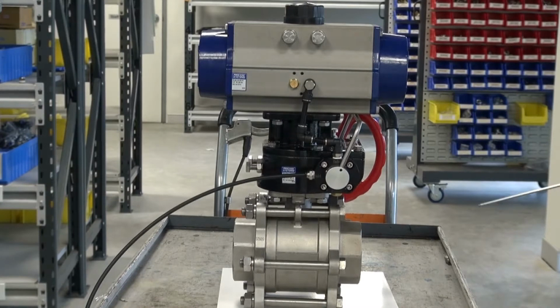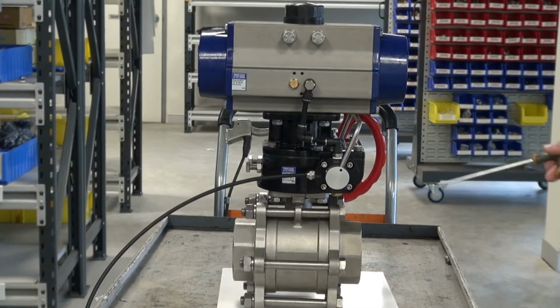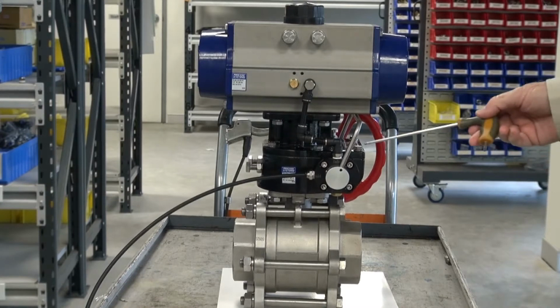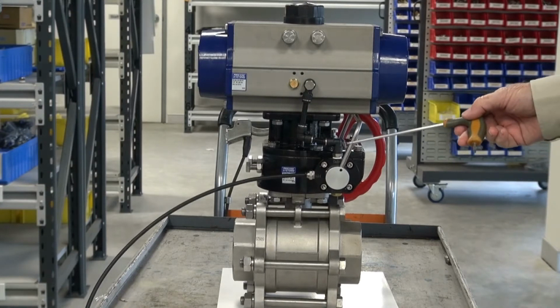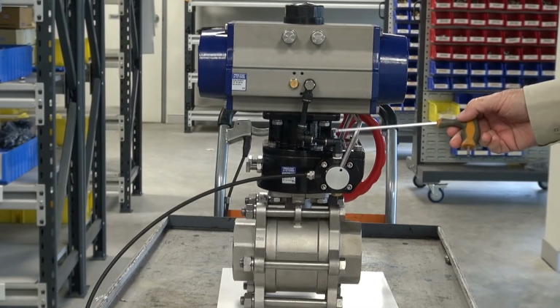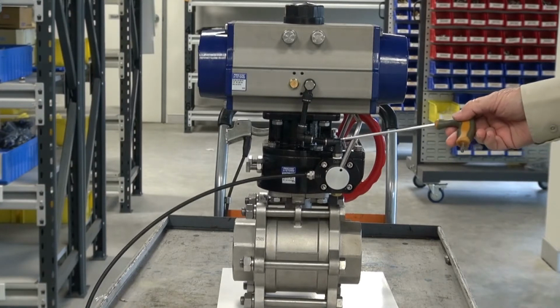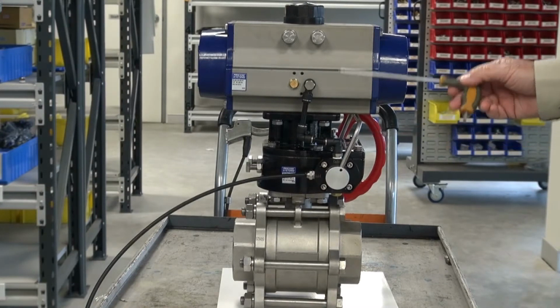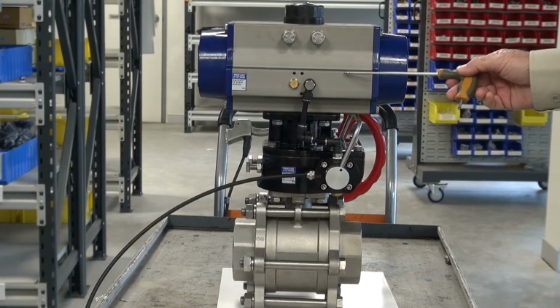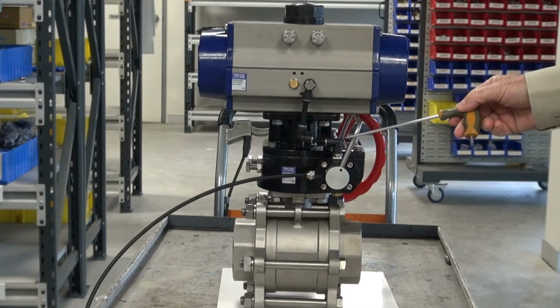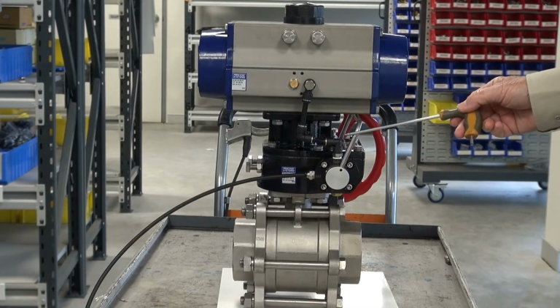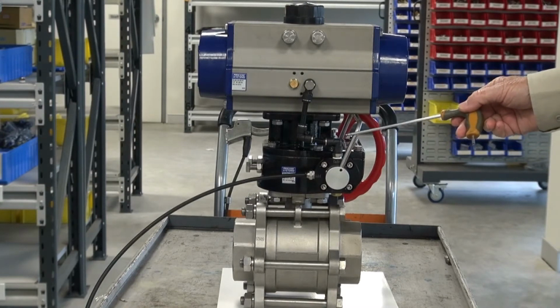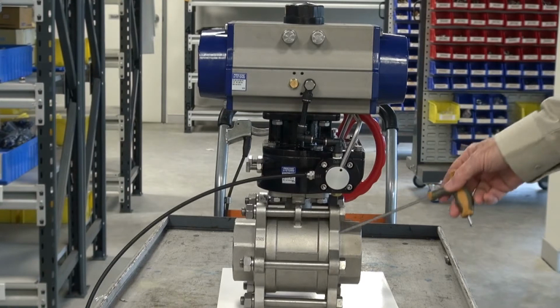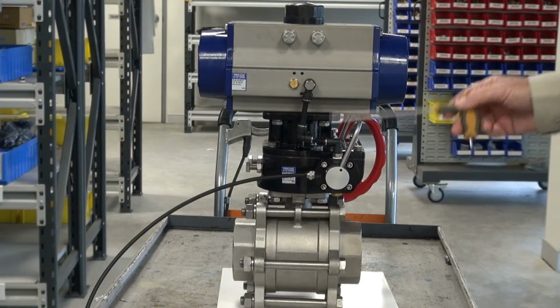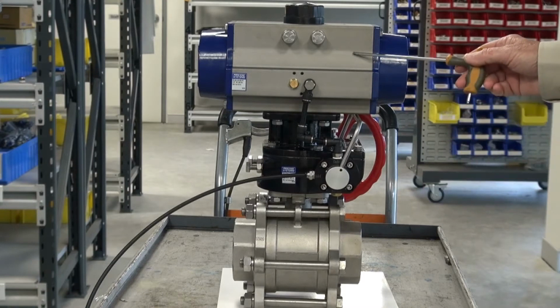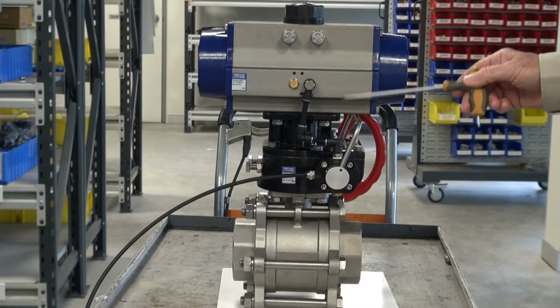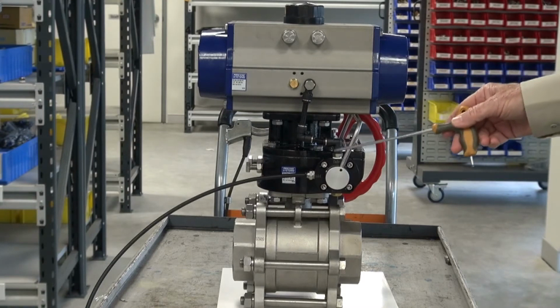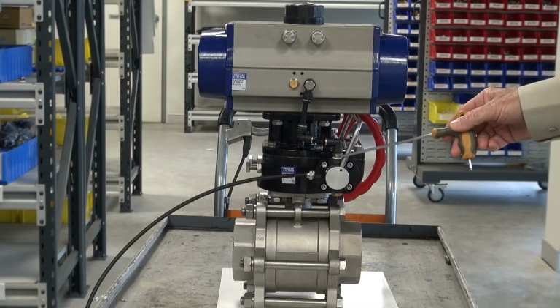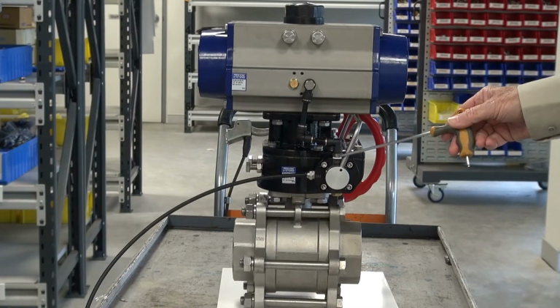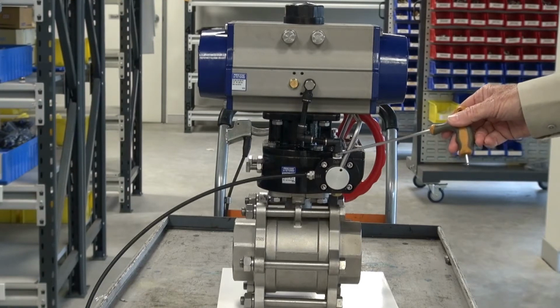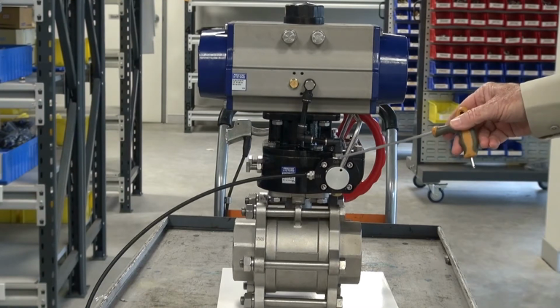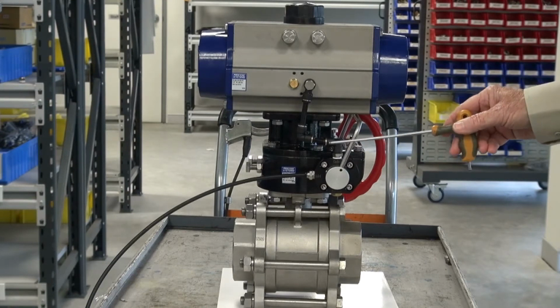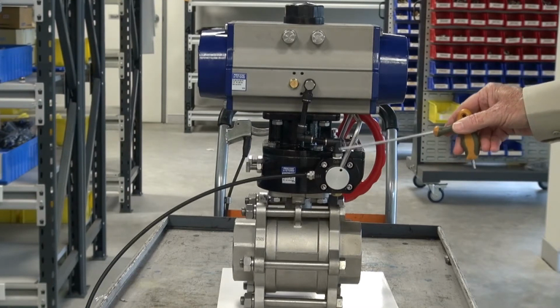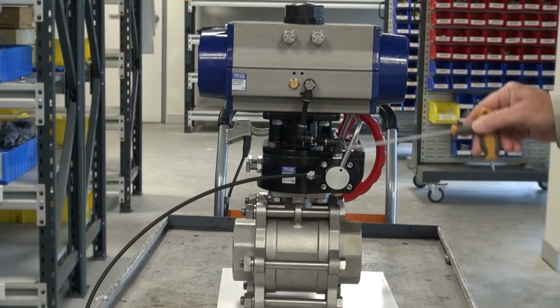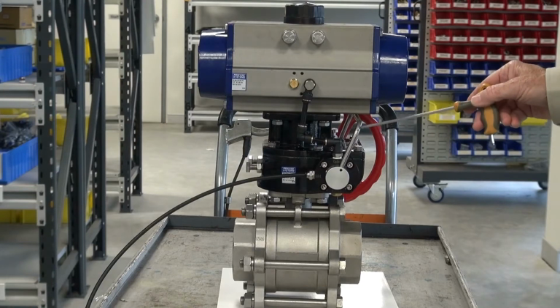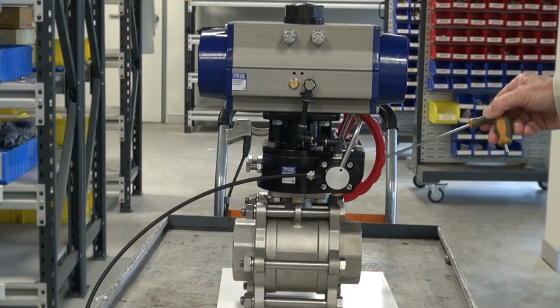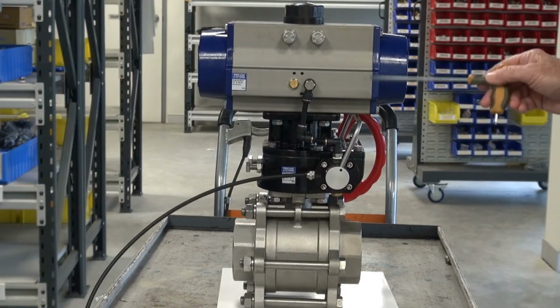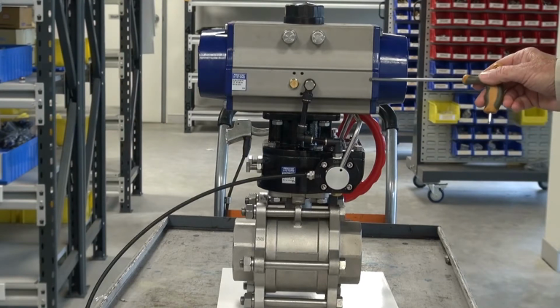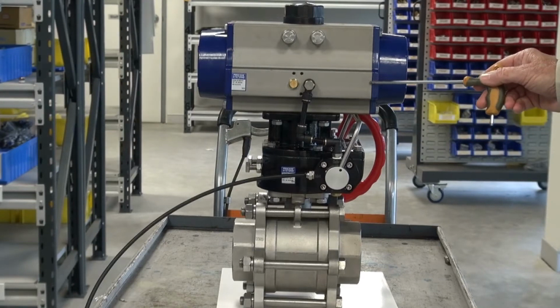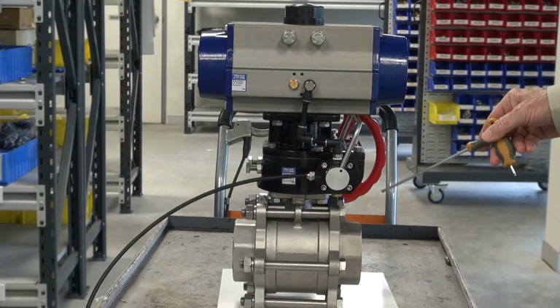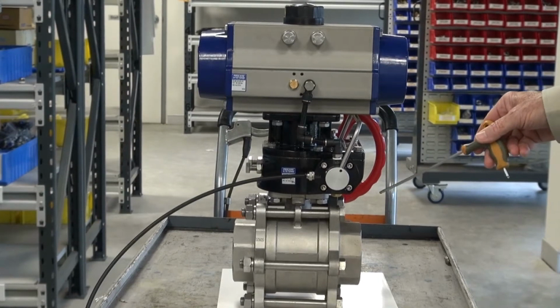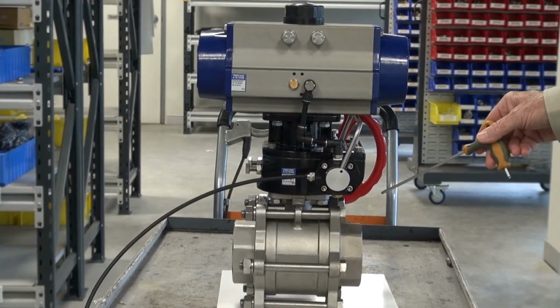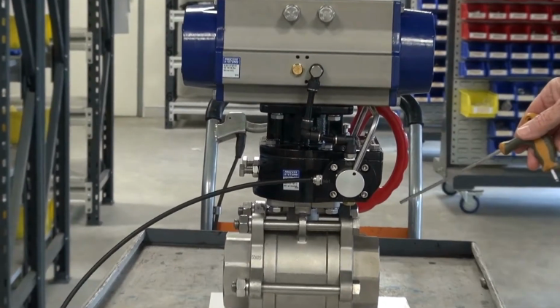This is our de-clutch actuator drive system. It's a ball valve and a pneumatic actuator, and the de-clutch mechanism is in between. This is designed to isolate the actuator when you want to manually operate the ball valve.